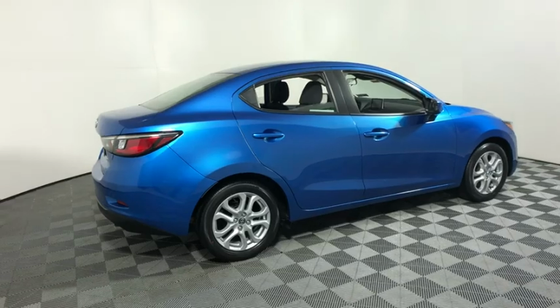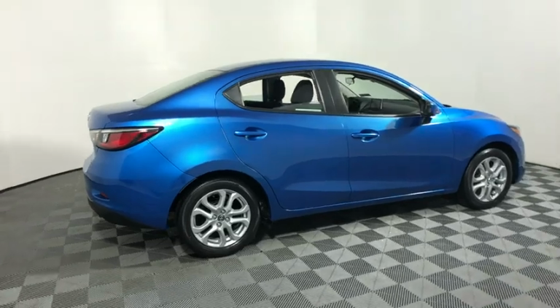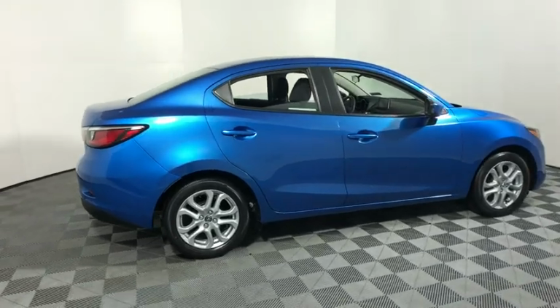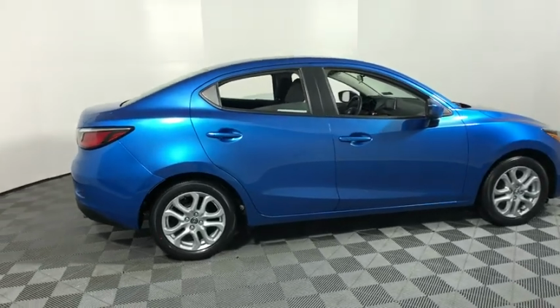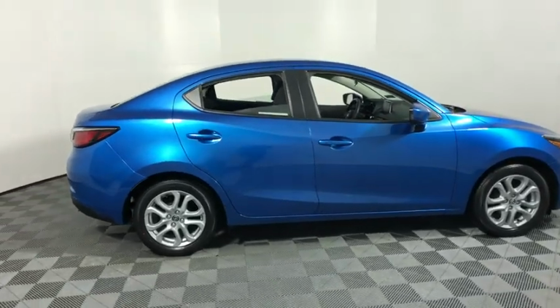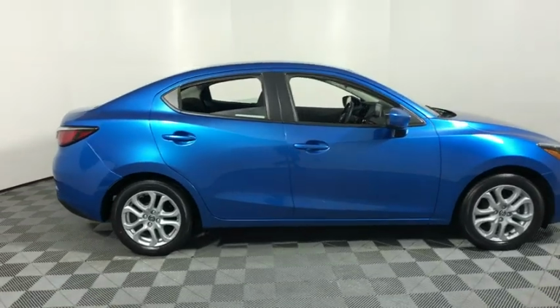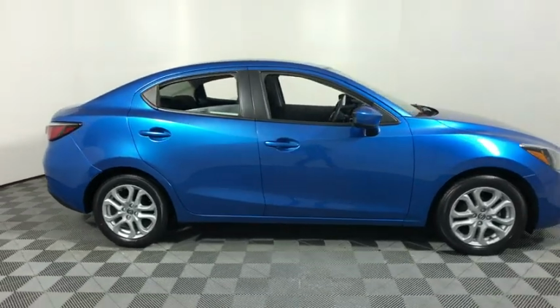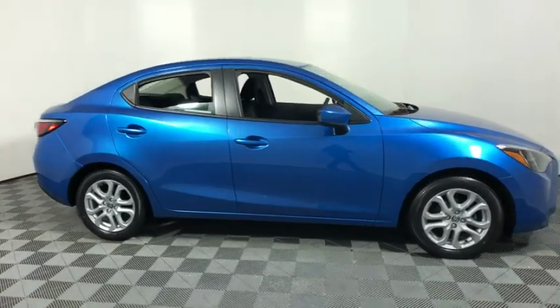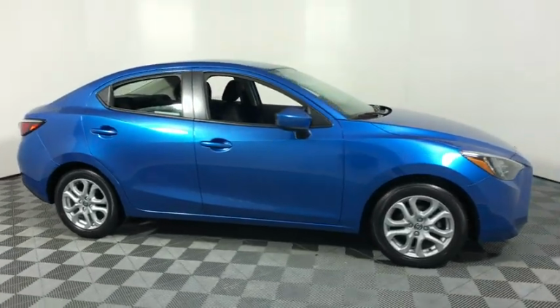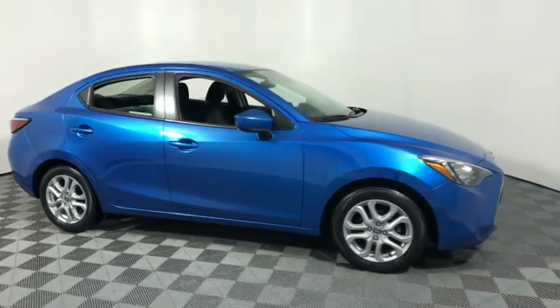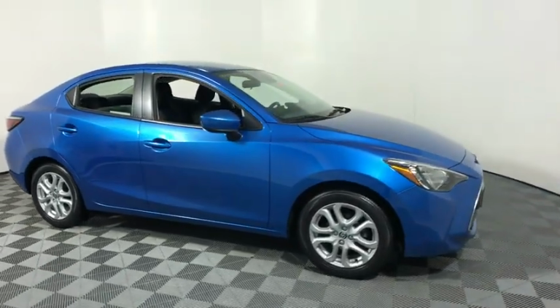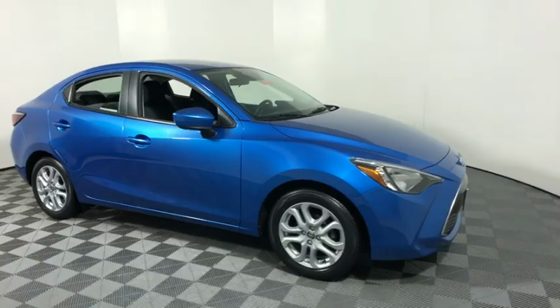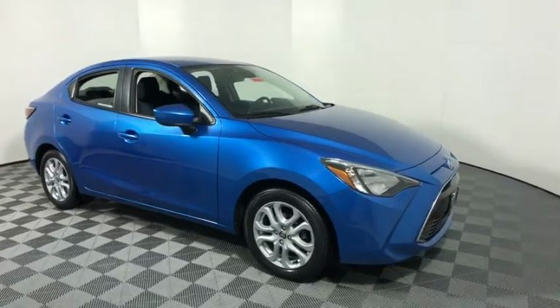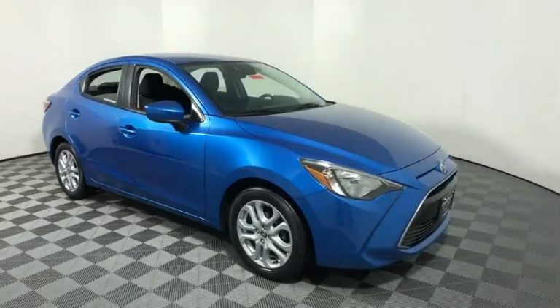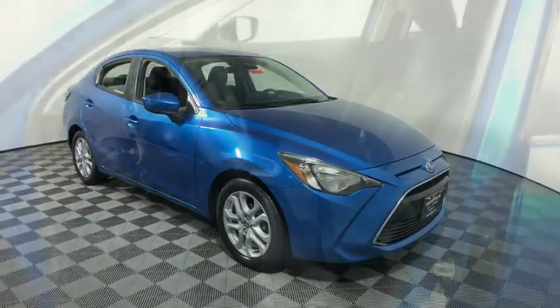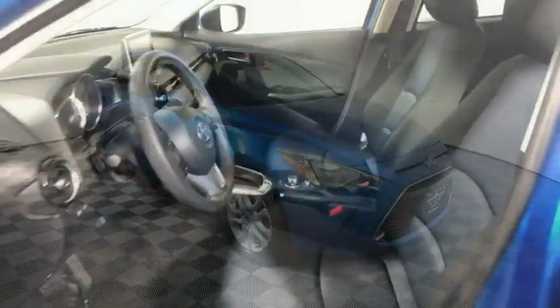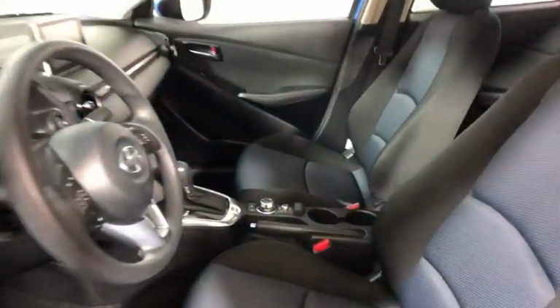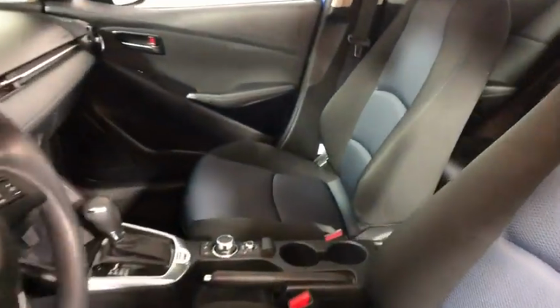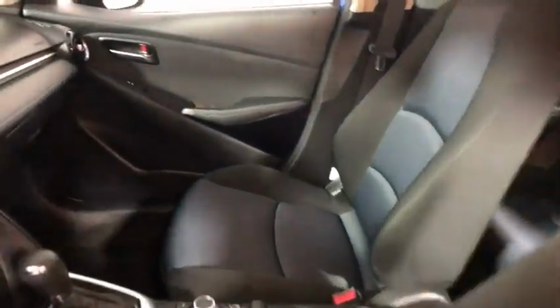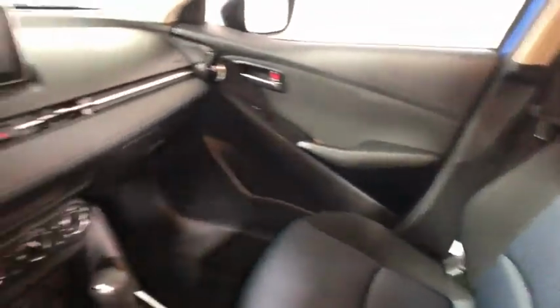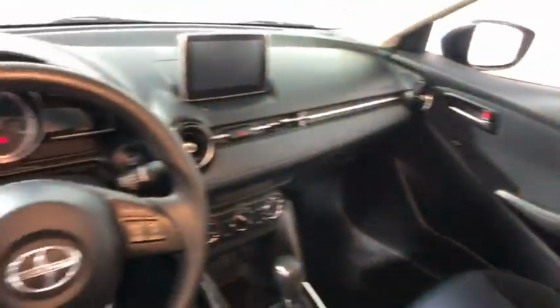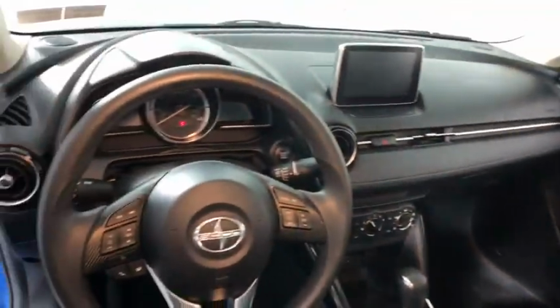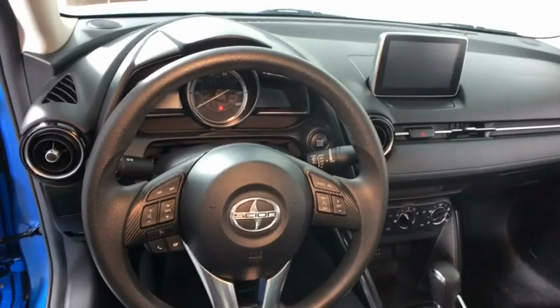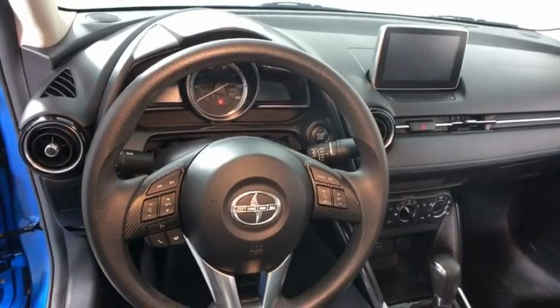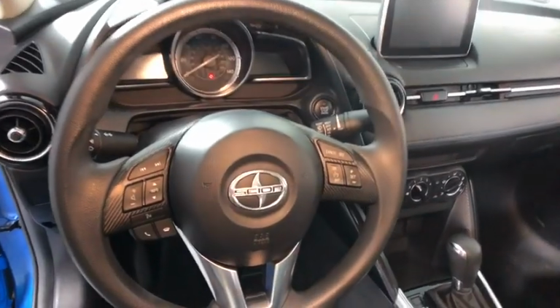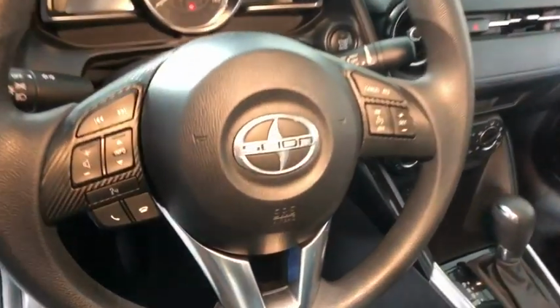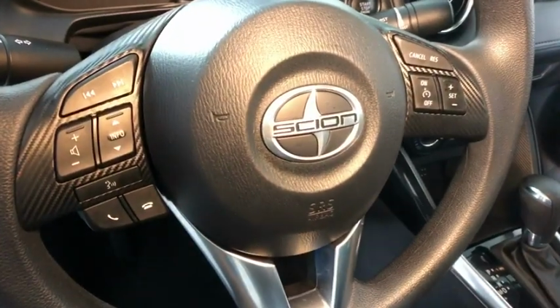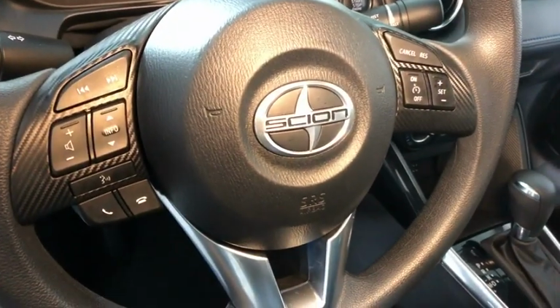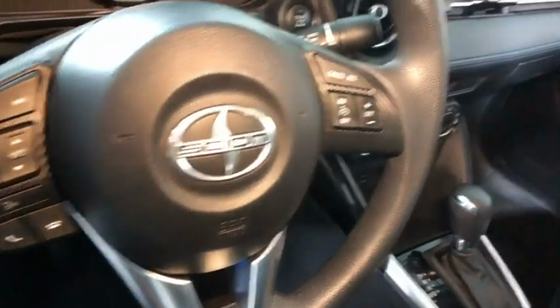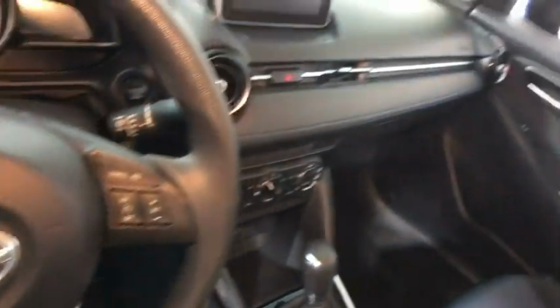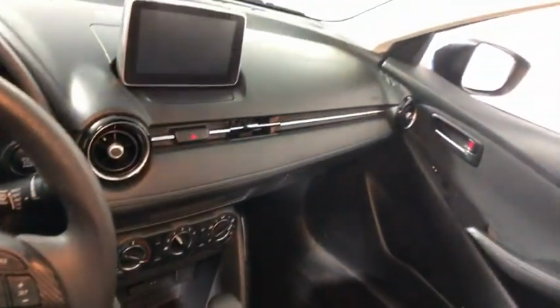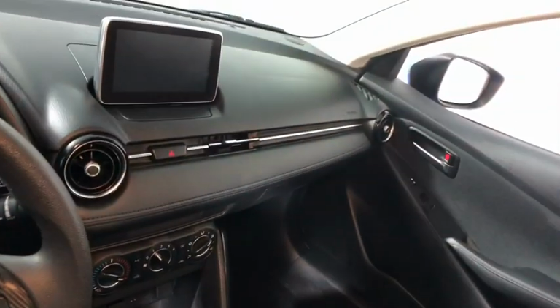The 2016 Scion iA. The iA has the energetic styling and sleek aerodynamics of a sedan you want to show up in. It comes with a lot of standard features with an impressive fuel economy. This vehicle has less than 75,000 miles.